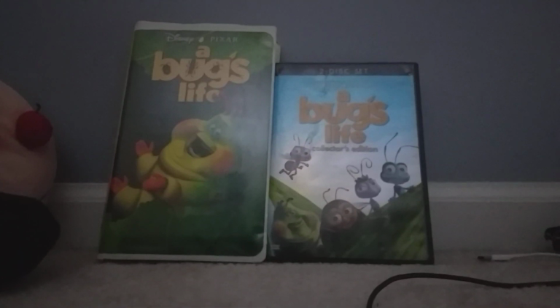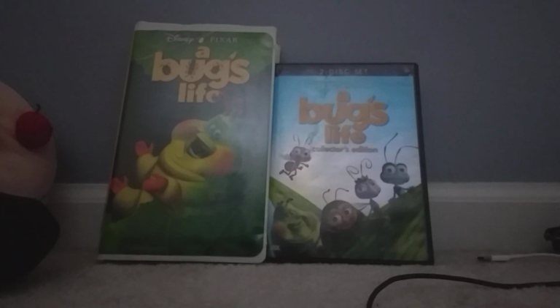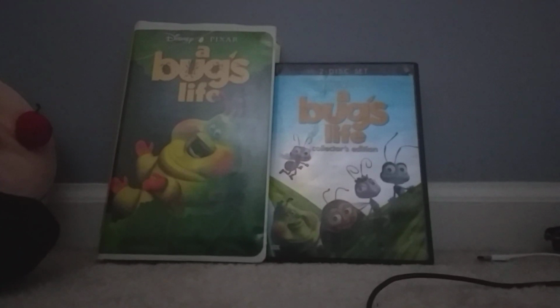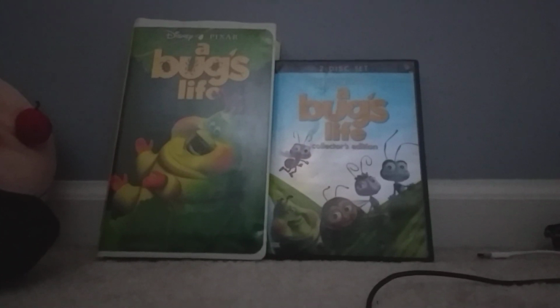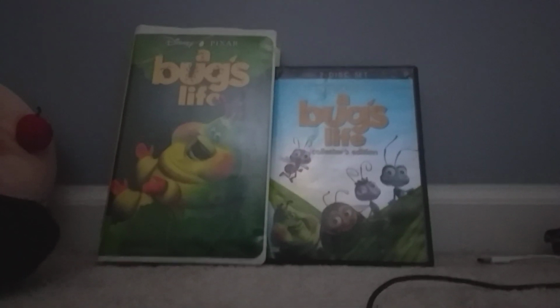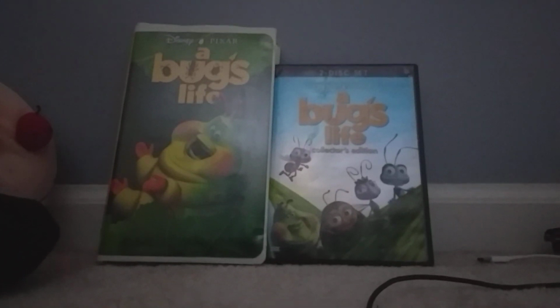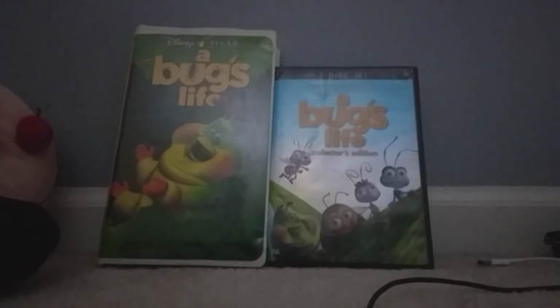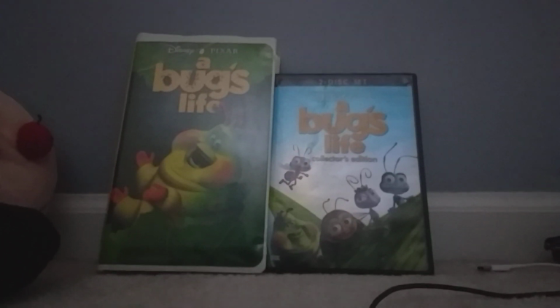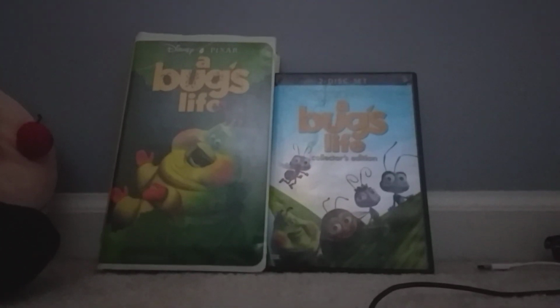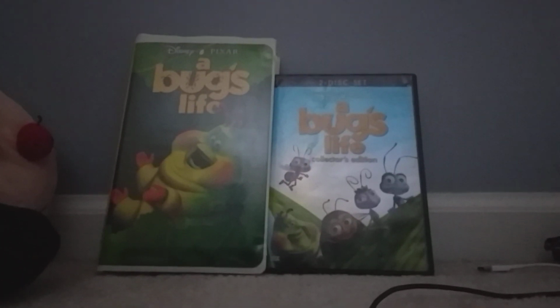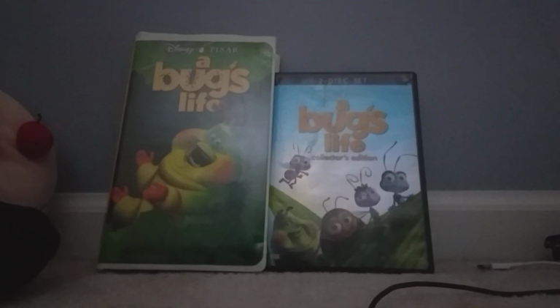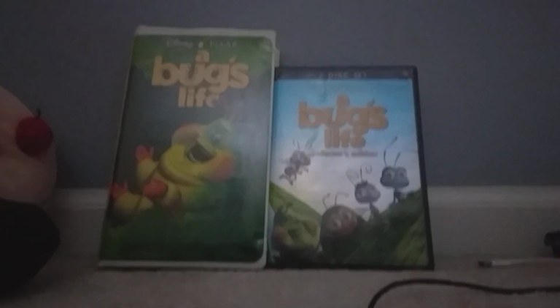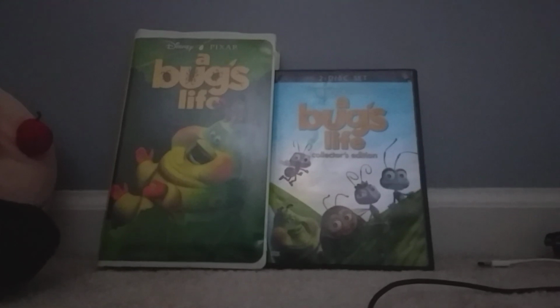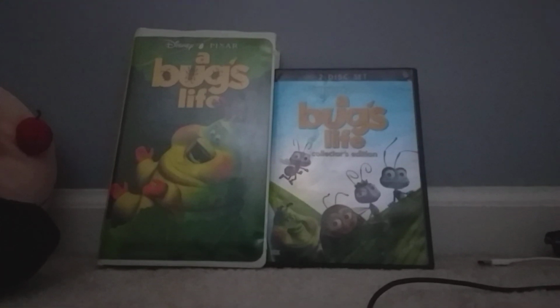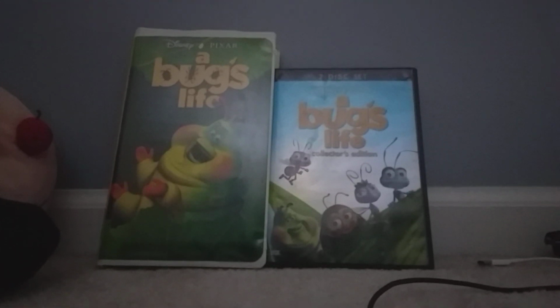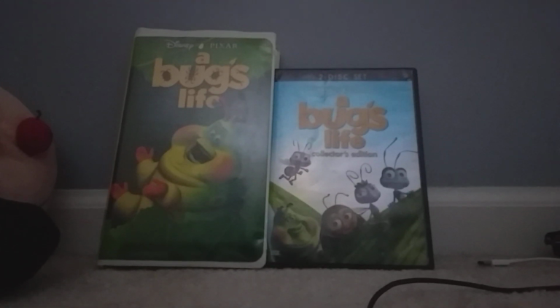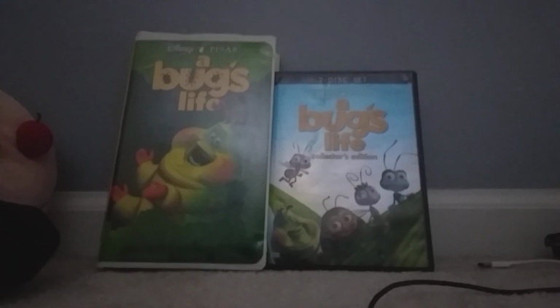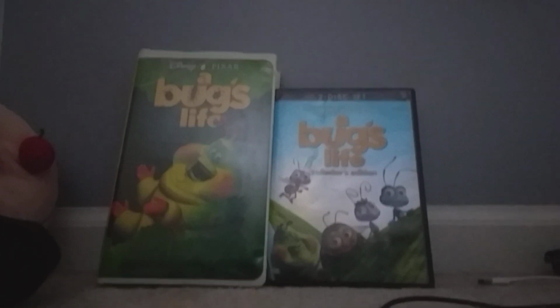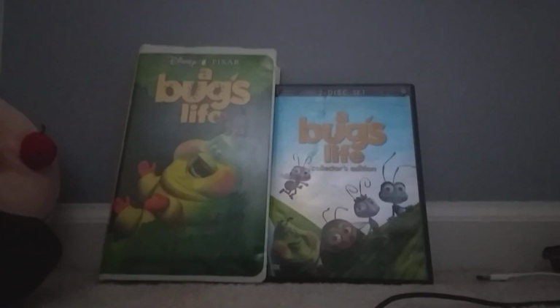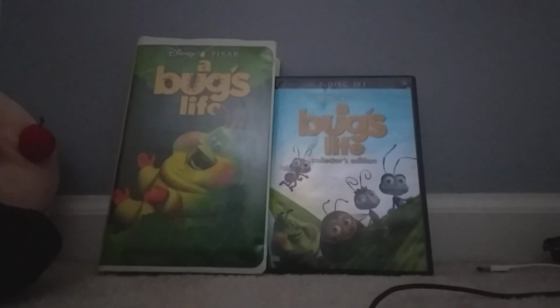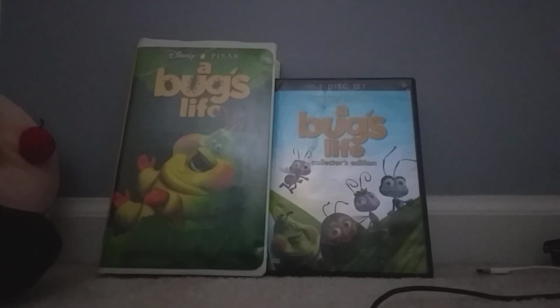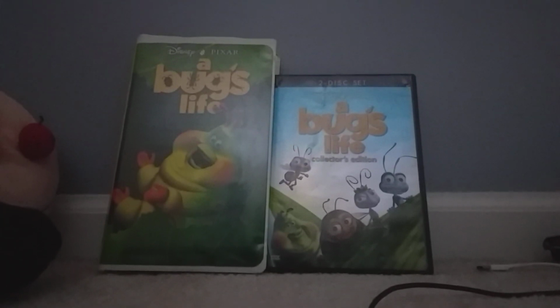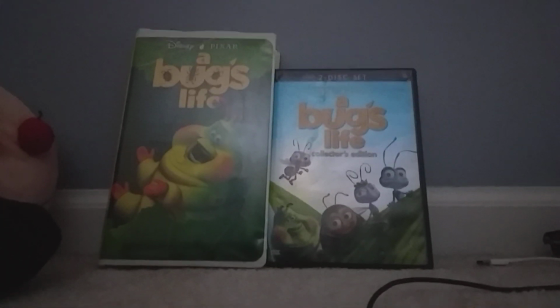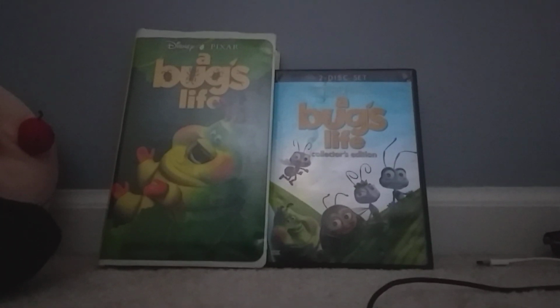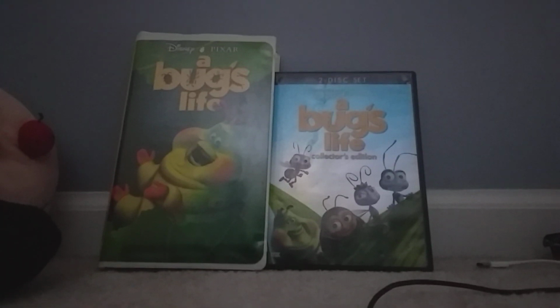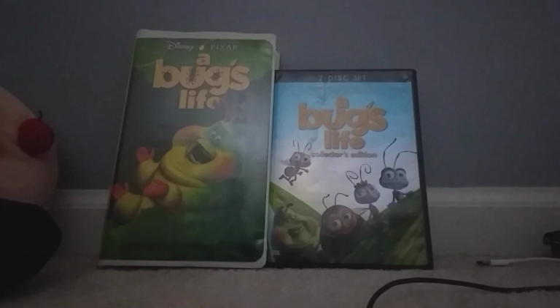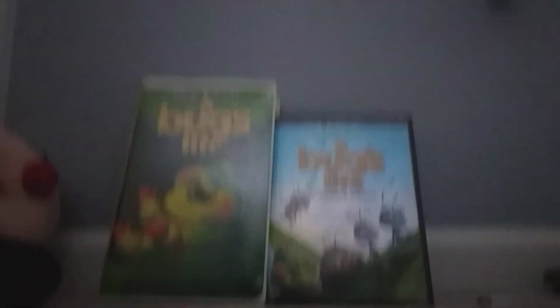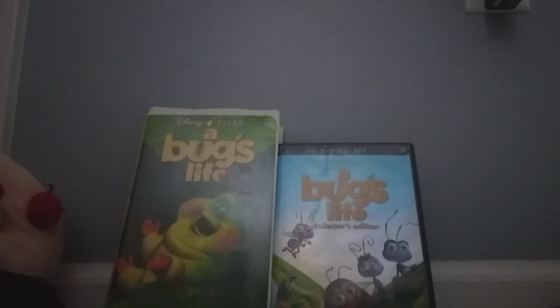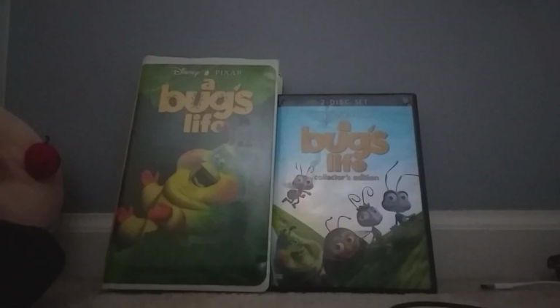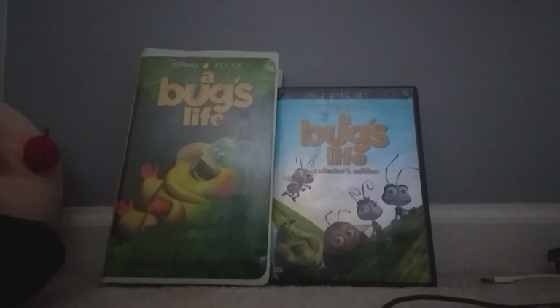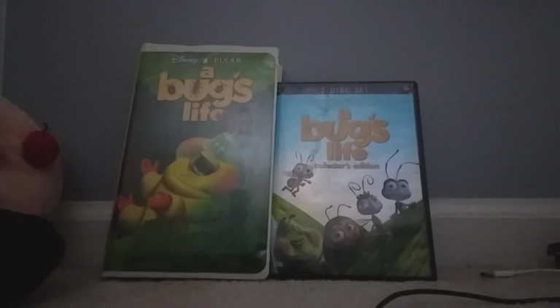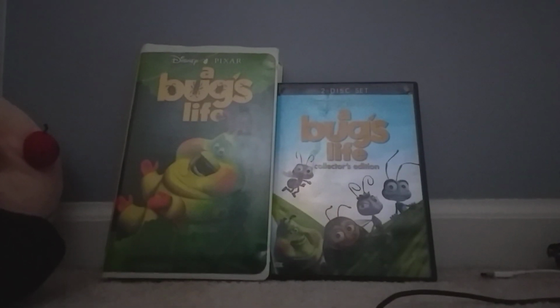Good afternoon everybody, it's Max Khorus here. I'm gonna do my comparison video of two different versions of A Bug's Life. On the left I have the 1999 VHS, and on the right I have the 2003 Collector's Edition DVD.